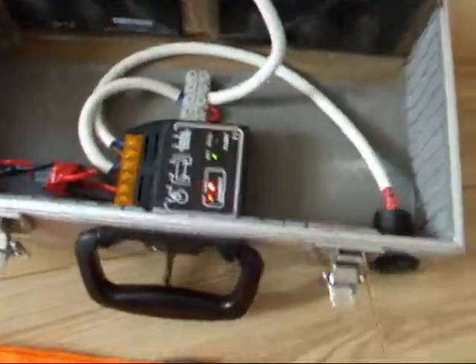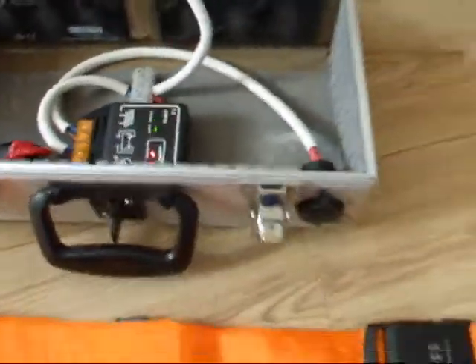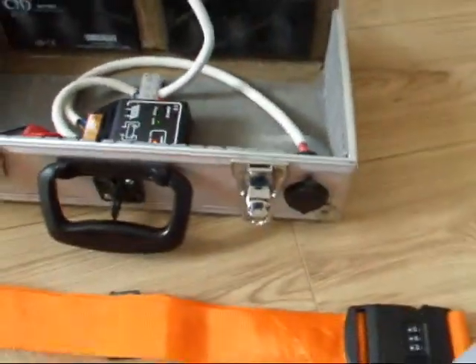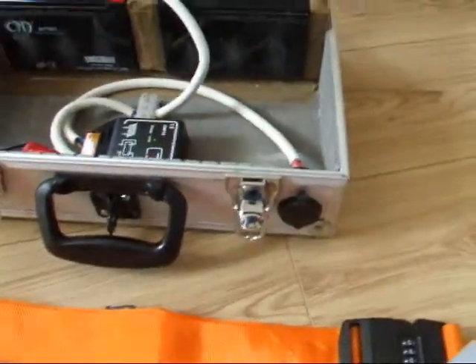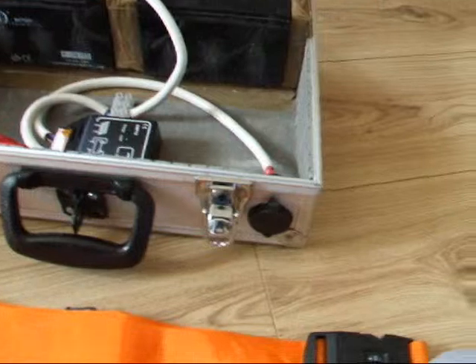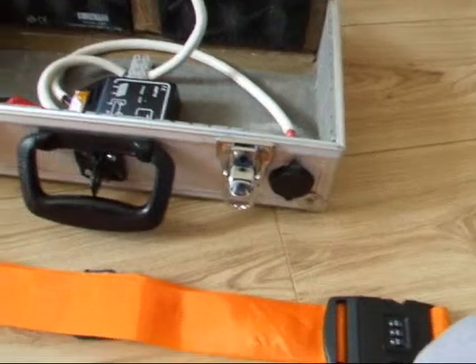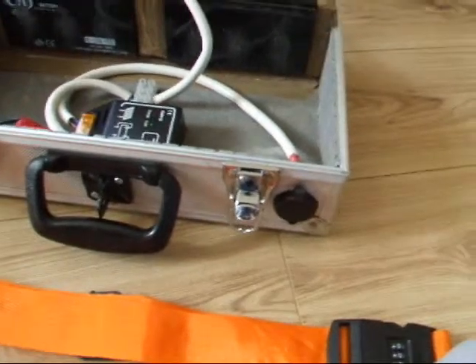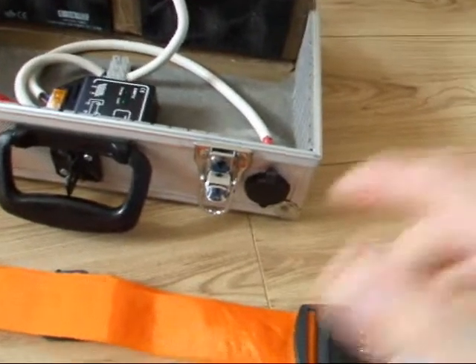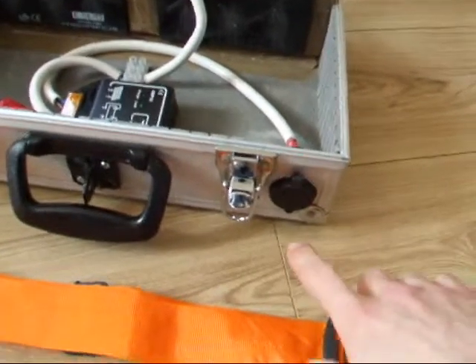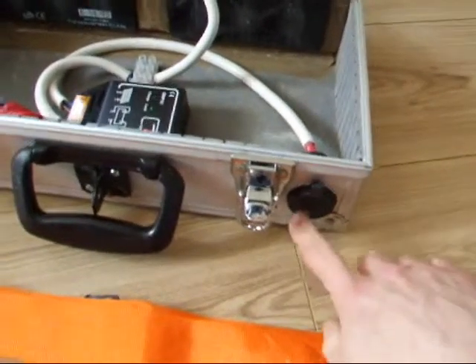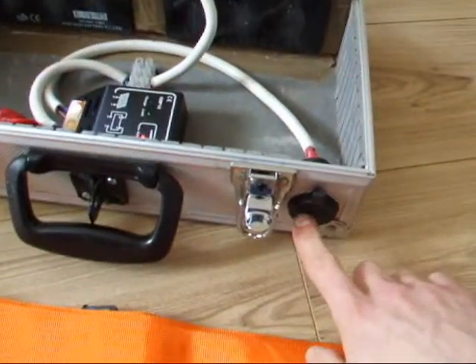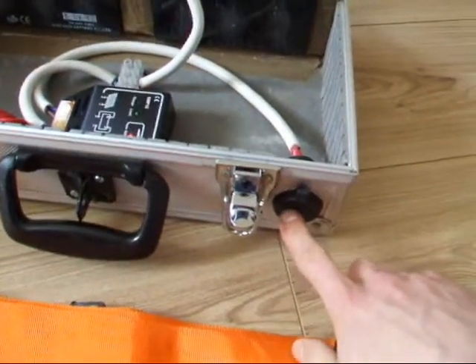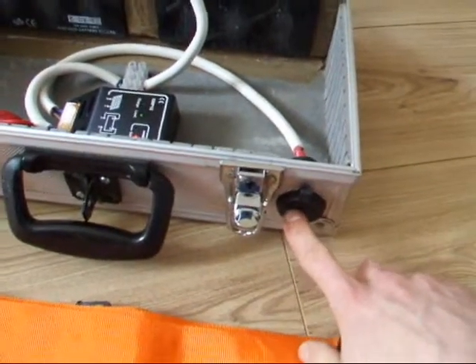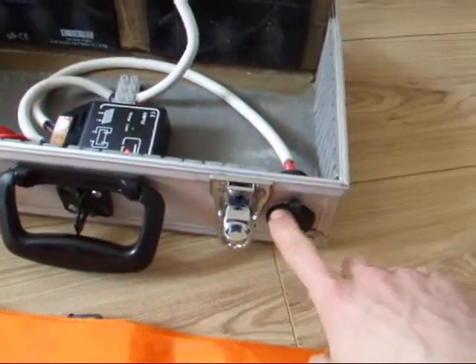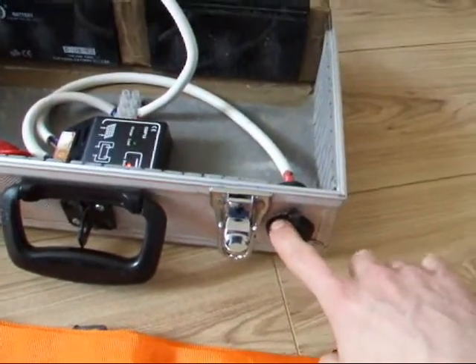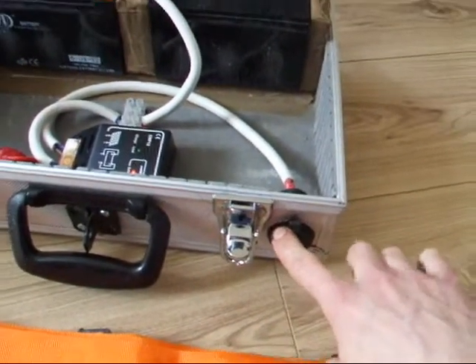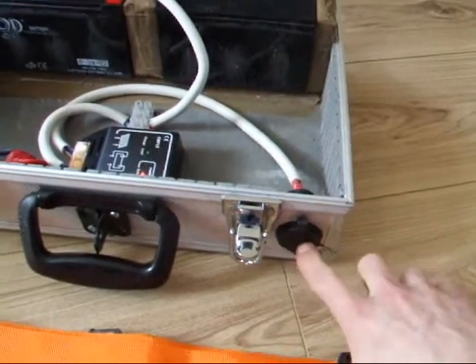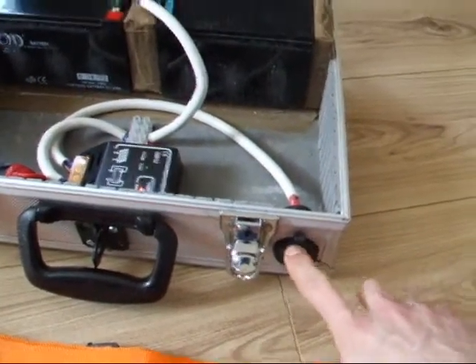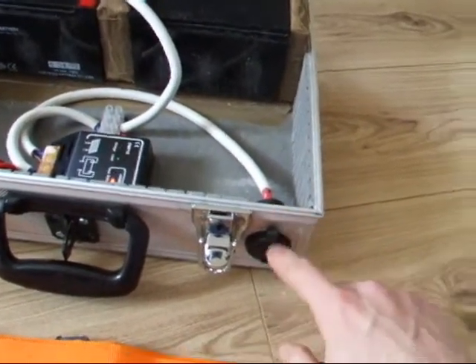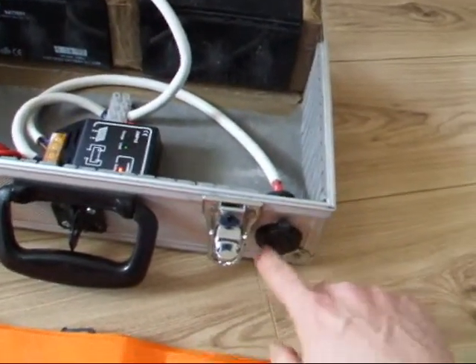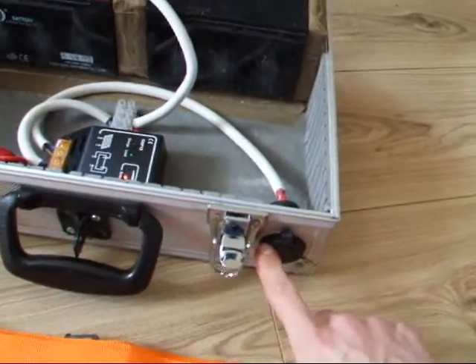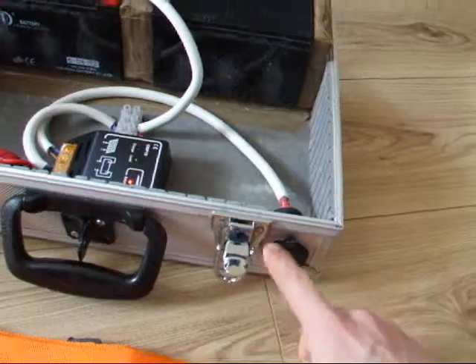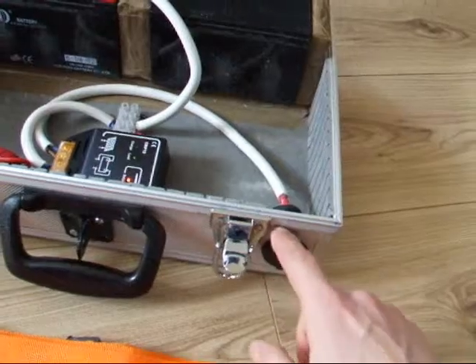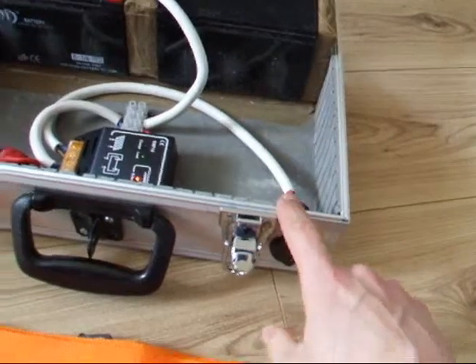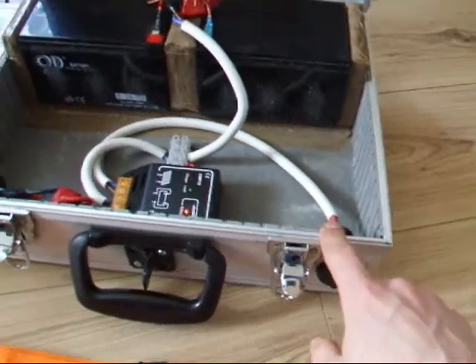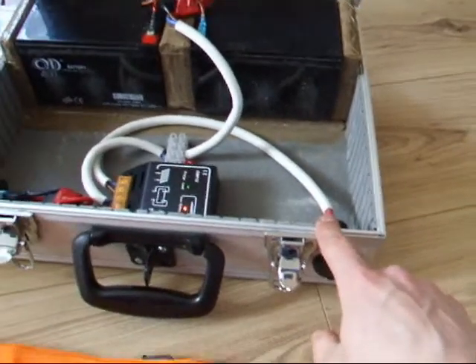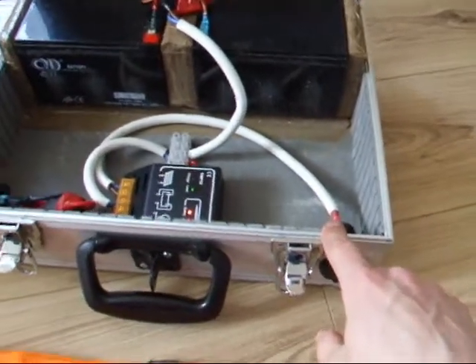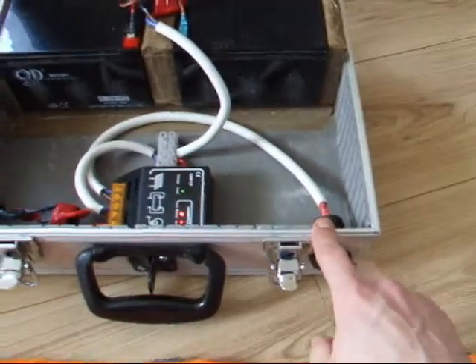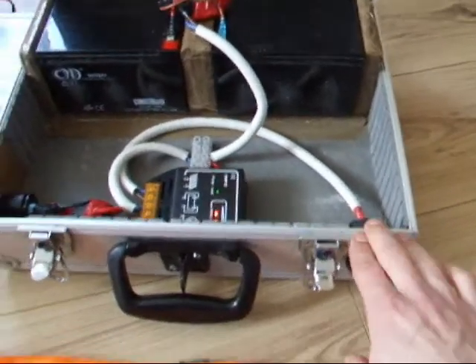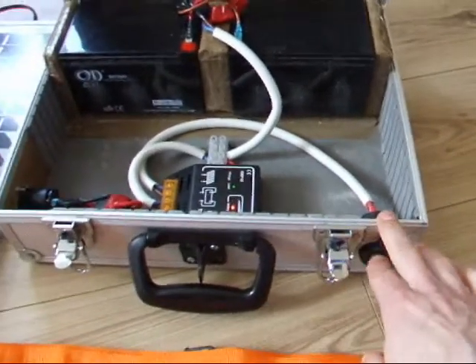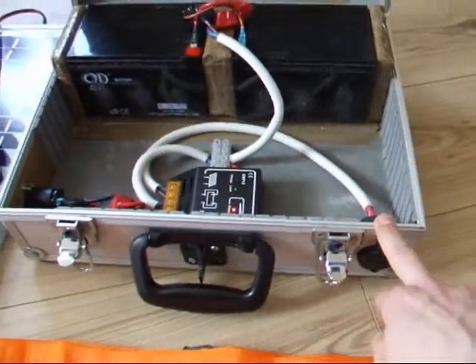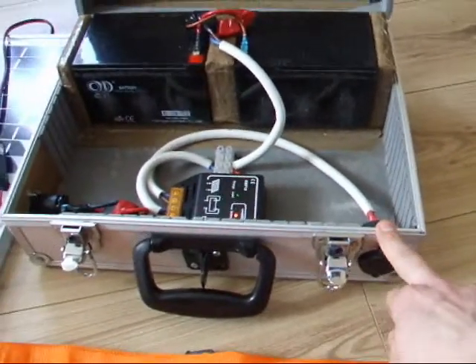First things first, I've added the 12 volt socket for the solar panel connection, so rather than running the wire through the hole that I had in the first video, I've upgraded that.